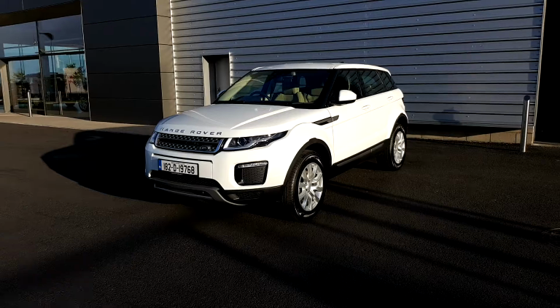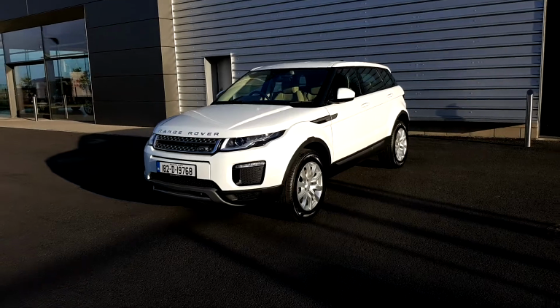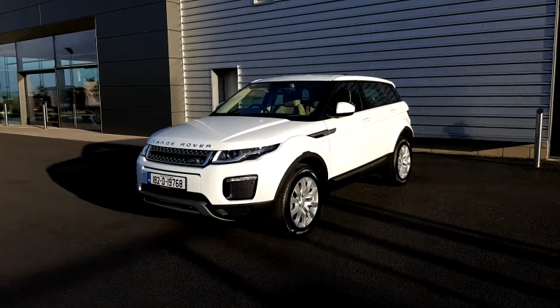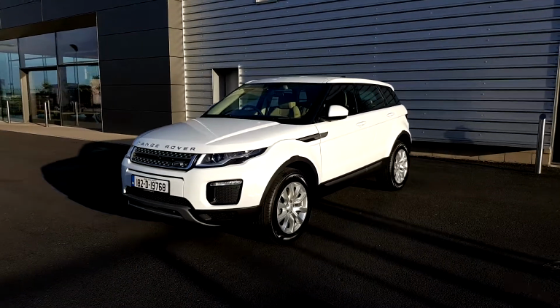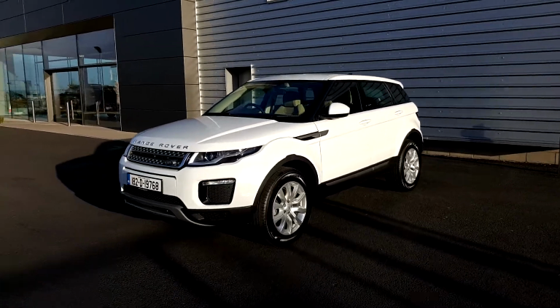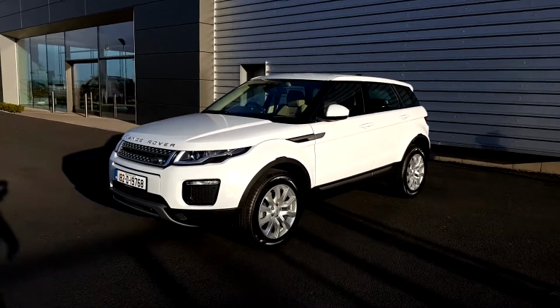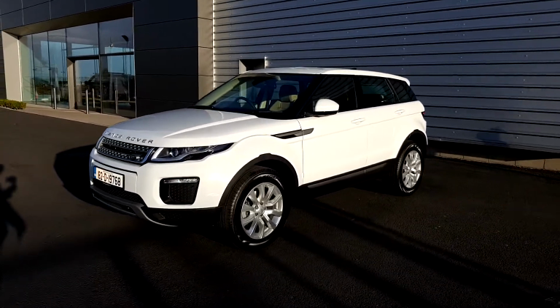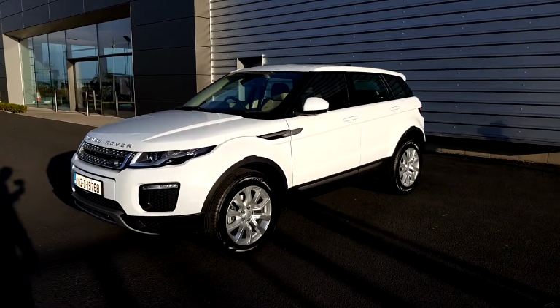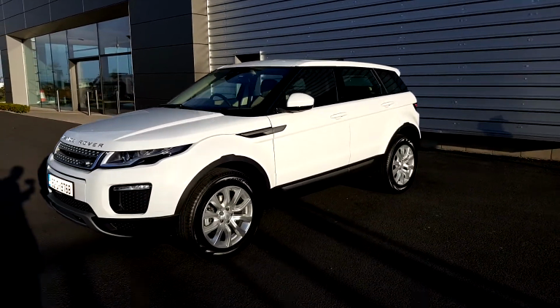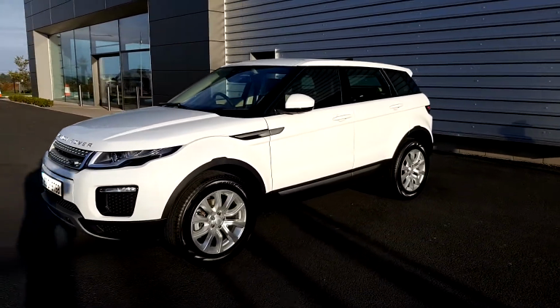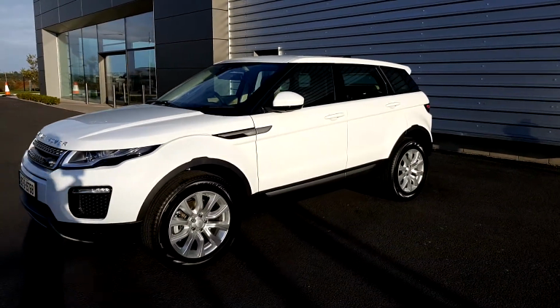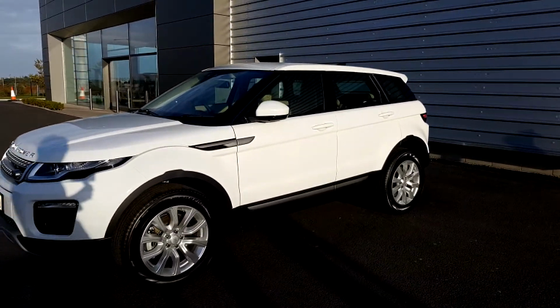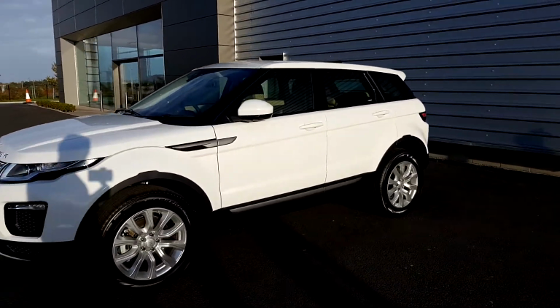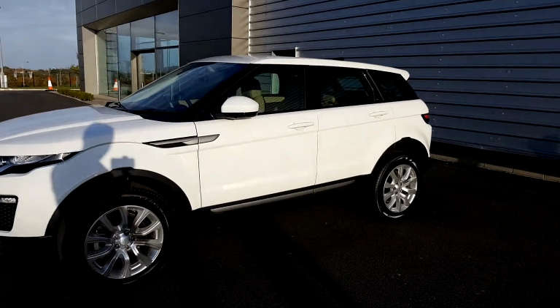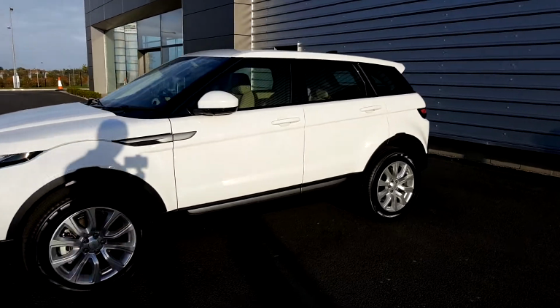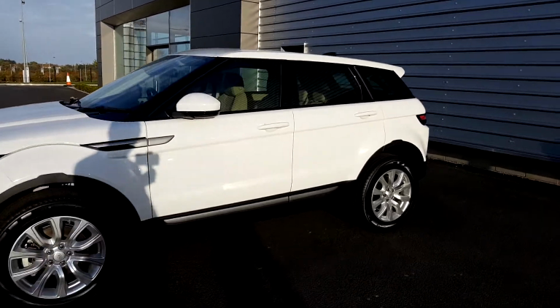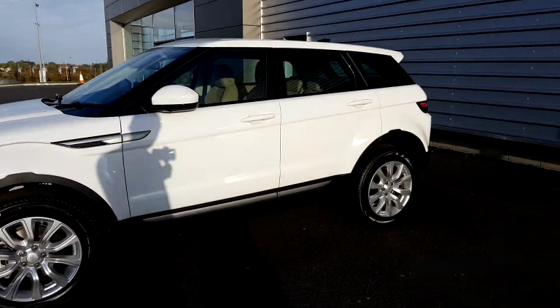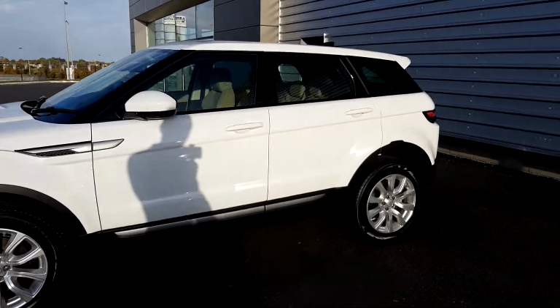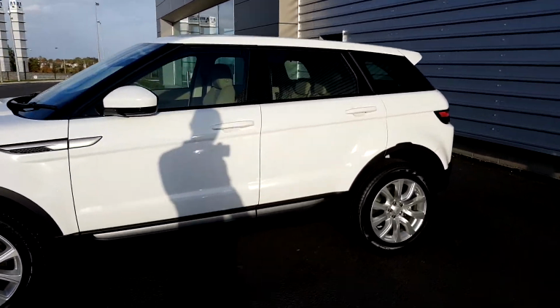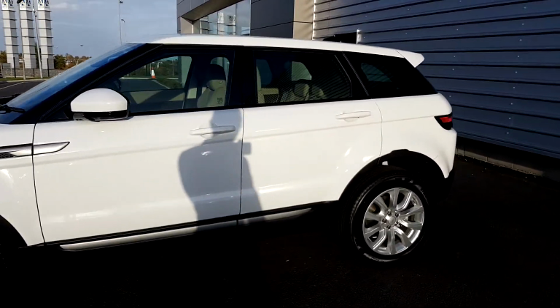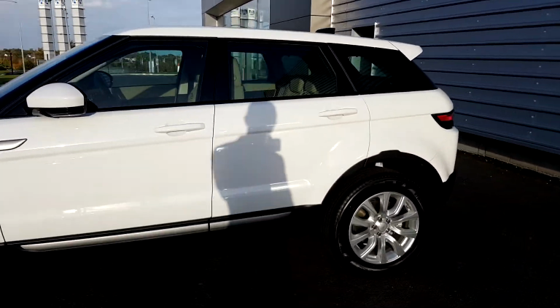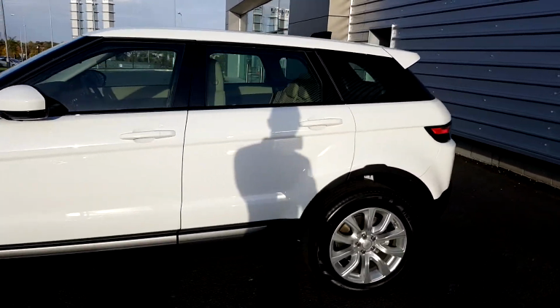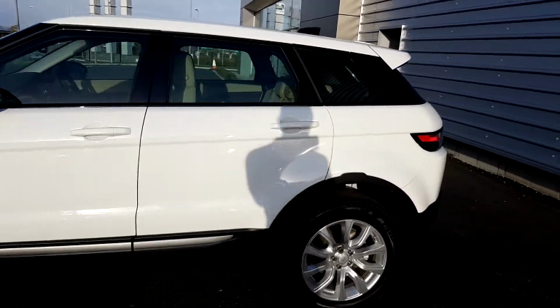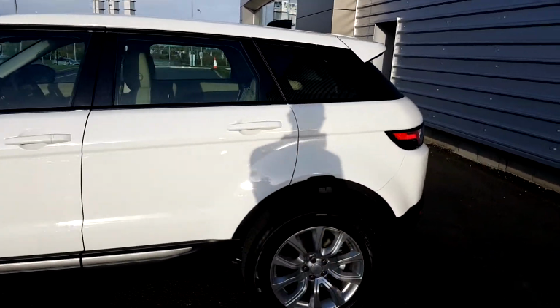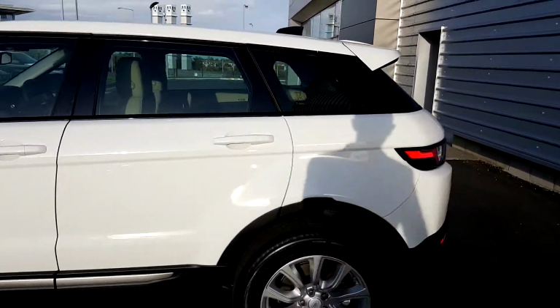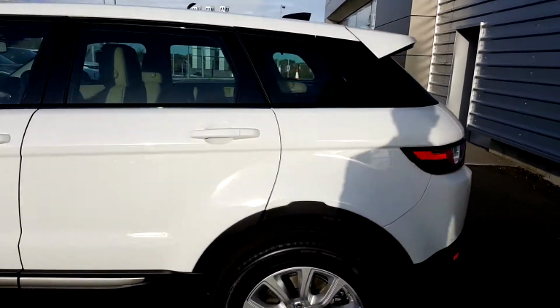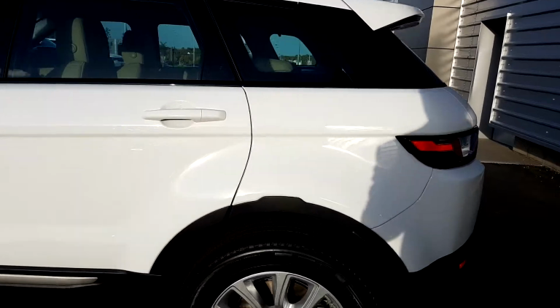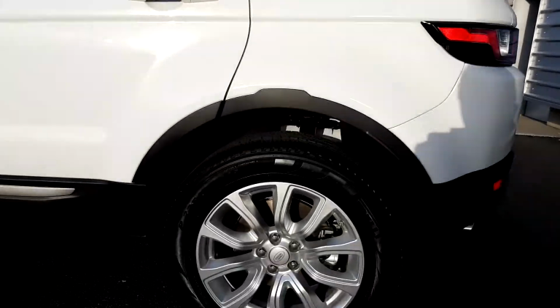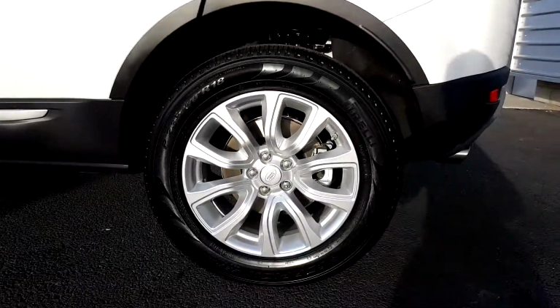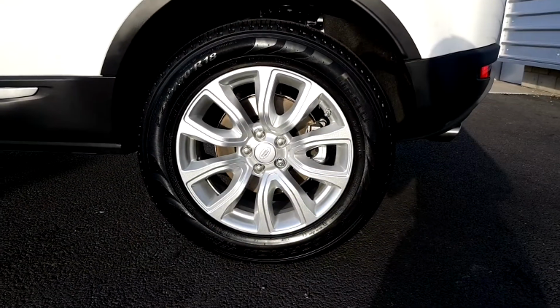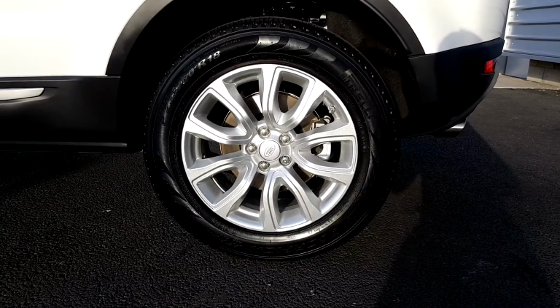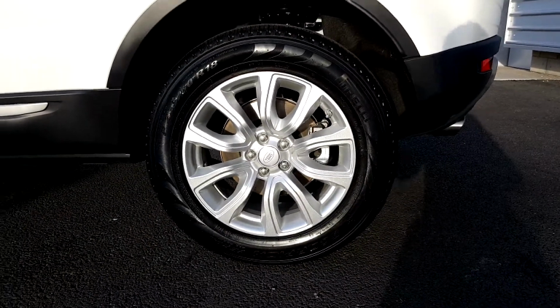Hello and welcome to Jodo for Jaguar Land Rover. Today we are looking at the 2018 Range Rover Evoque TD4SE with a manual transmission. This car is finished in Fuji white and comes with 18 inch alloy wheels.